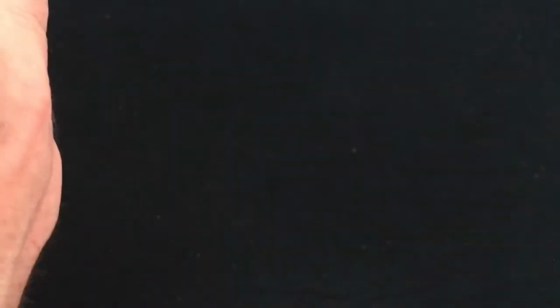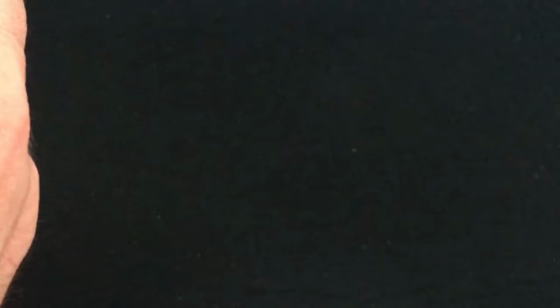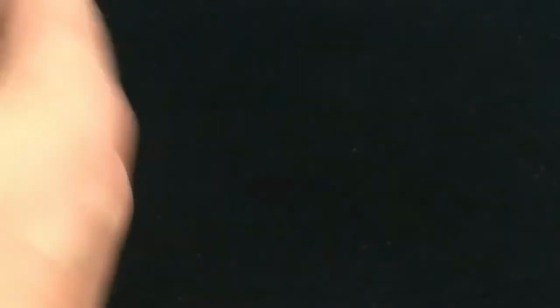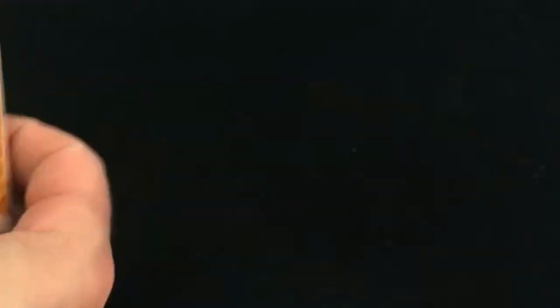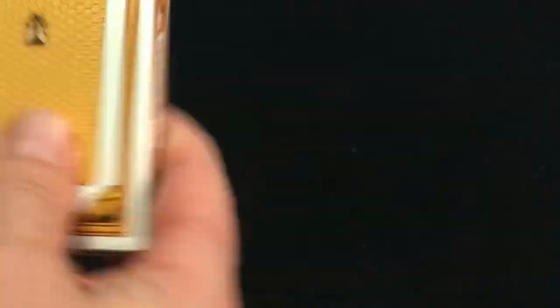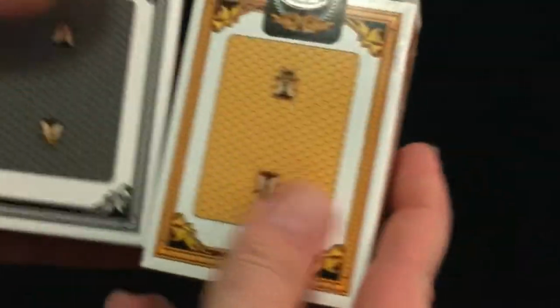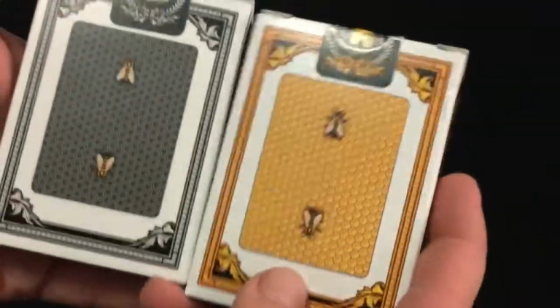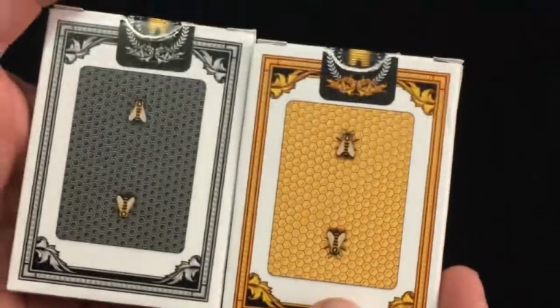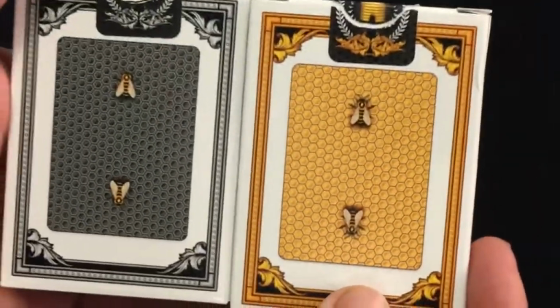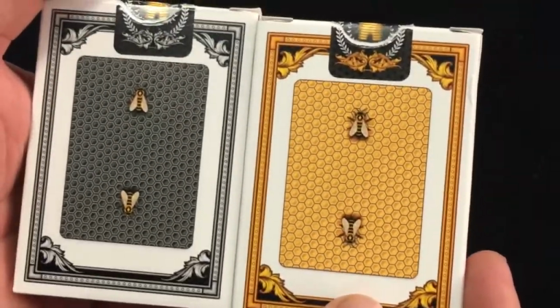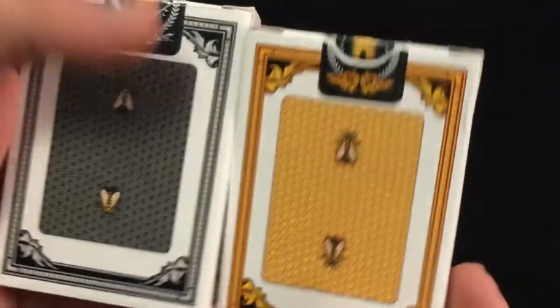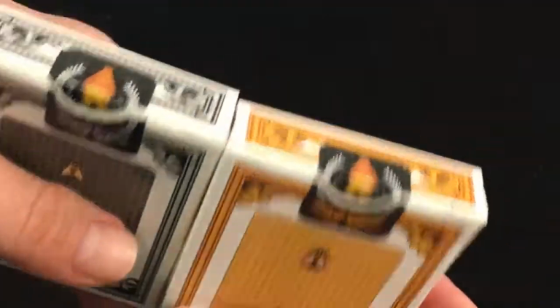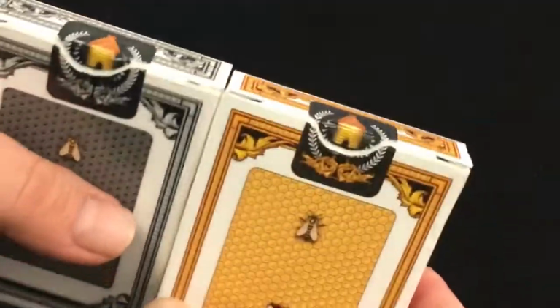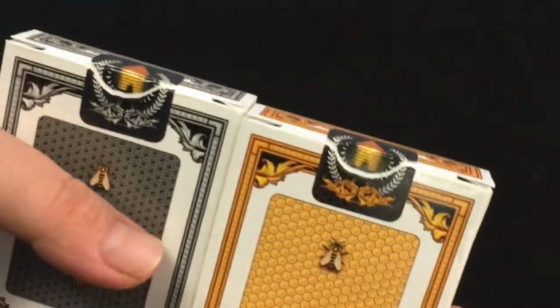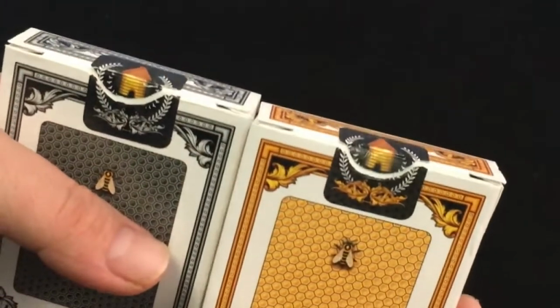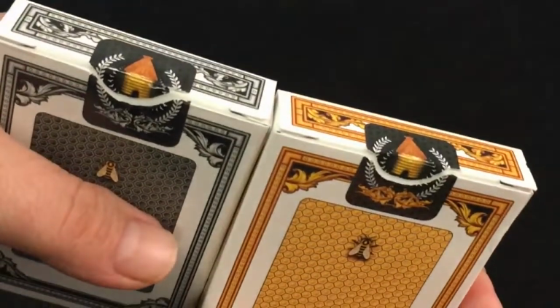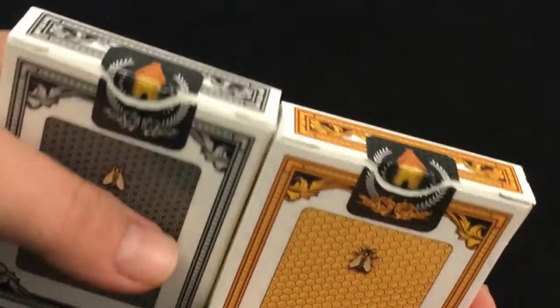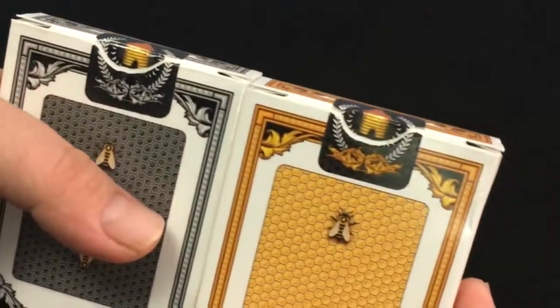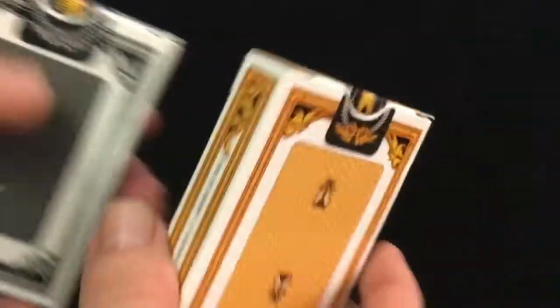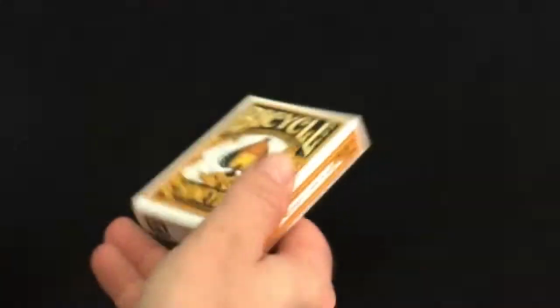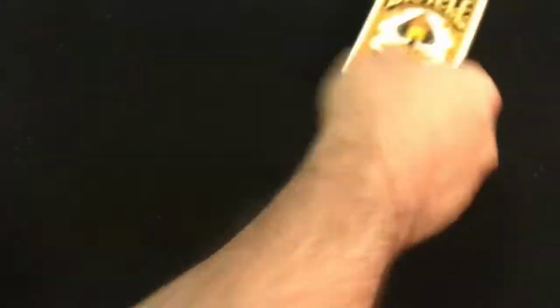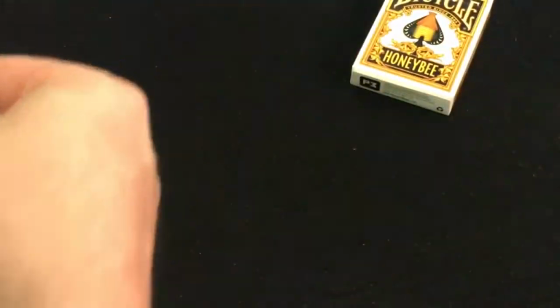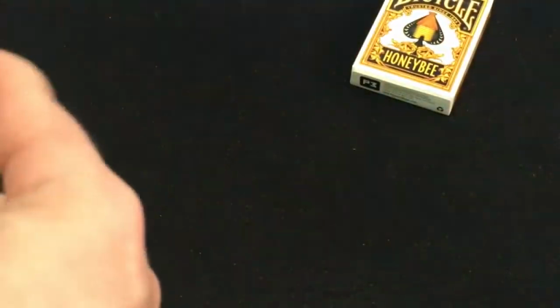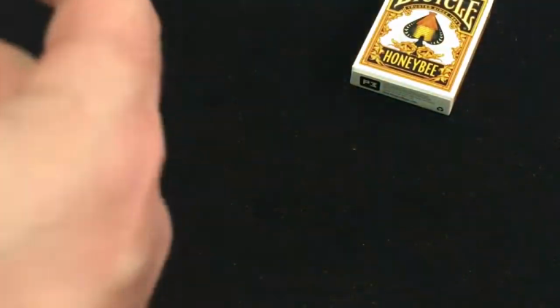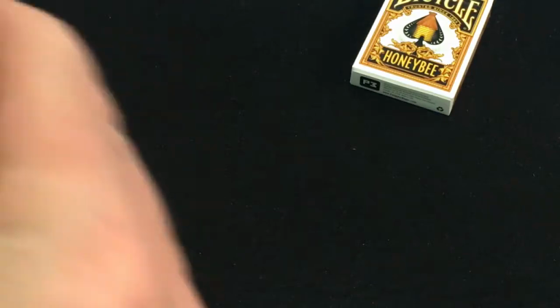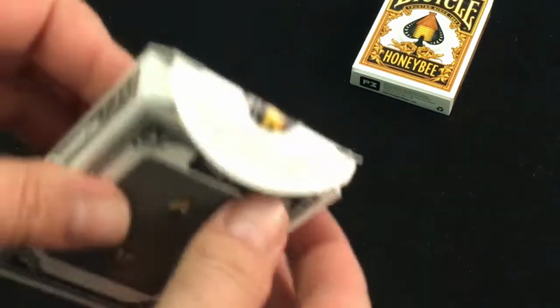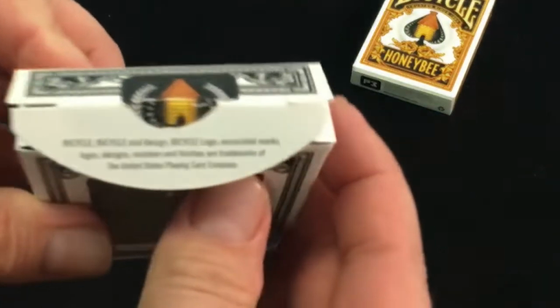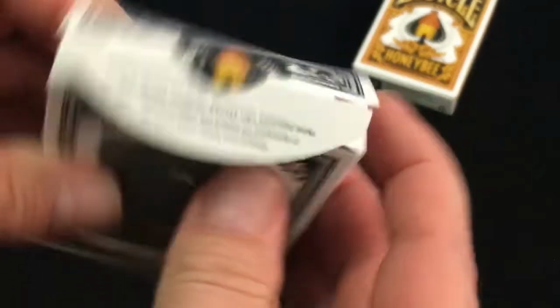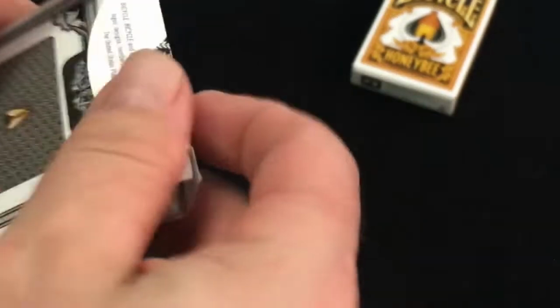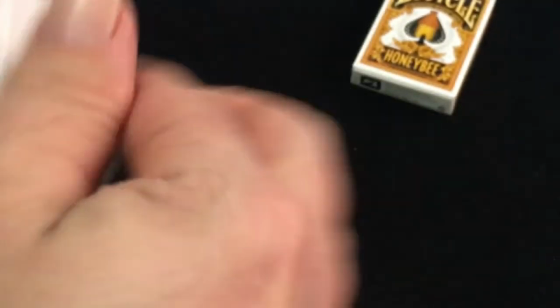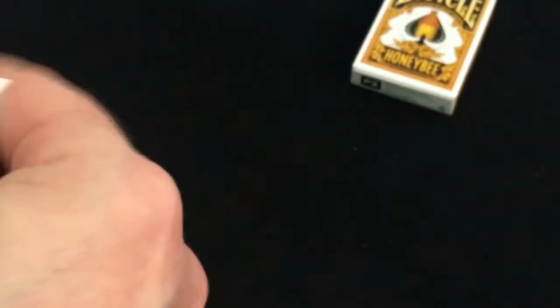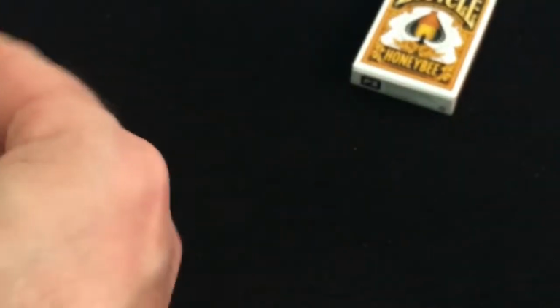Of course they're designed by Randy Butterfield. On the back you see the back design — the honeycomb back of course — and a nice beehive custom seal. Standard tuck cases with trademark stuff on the flap in case you're wondering.